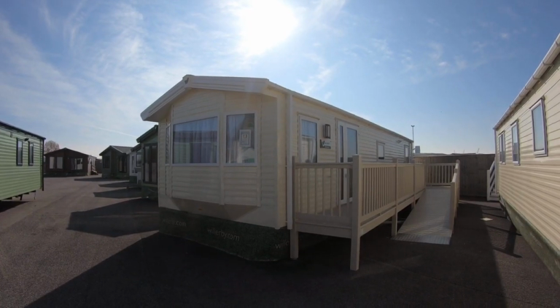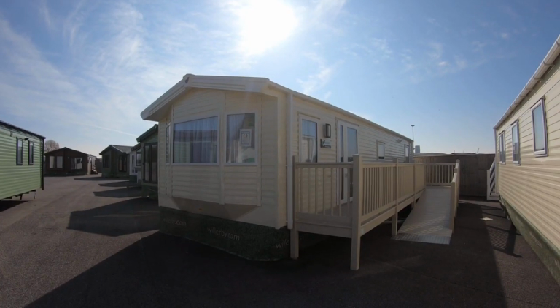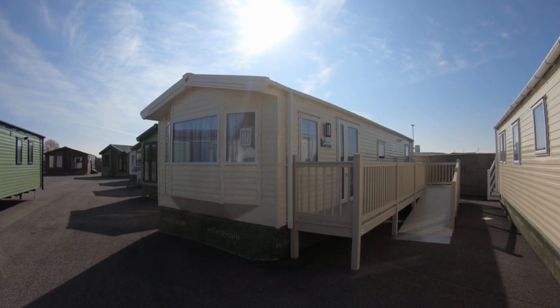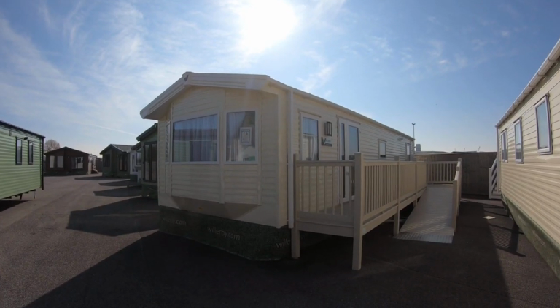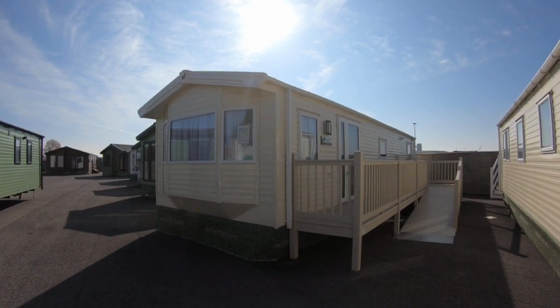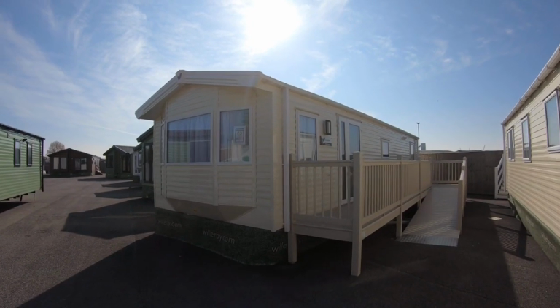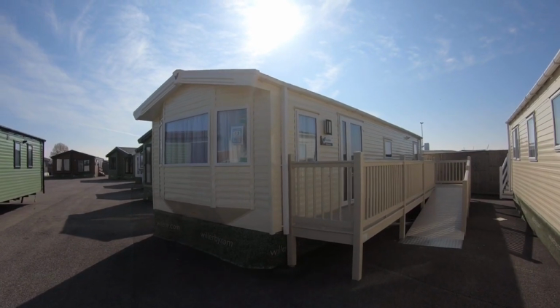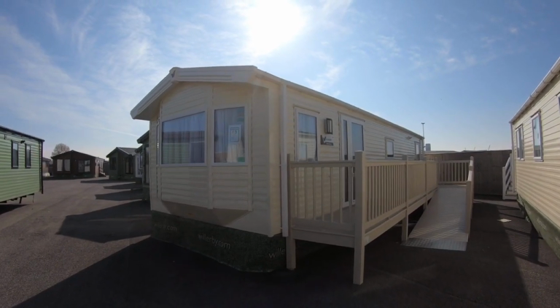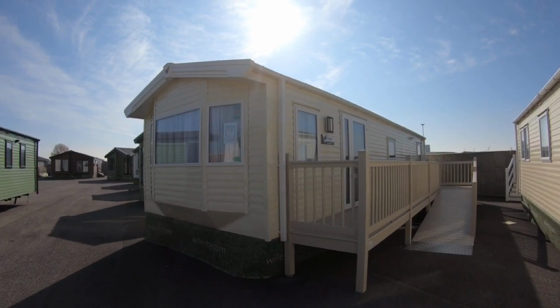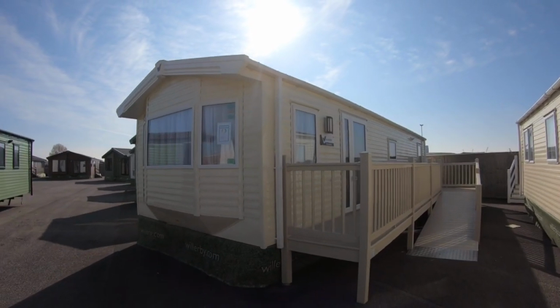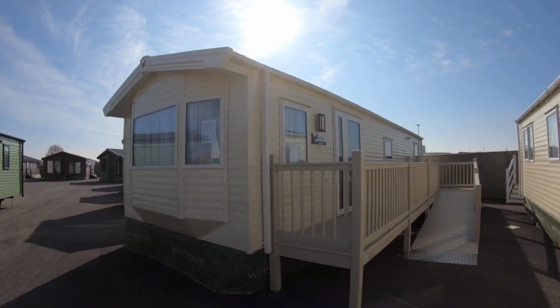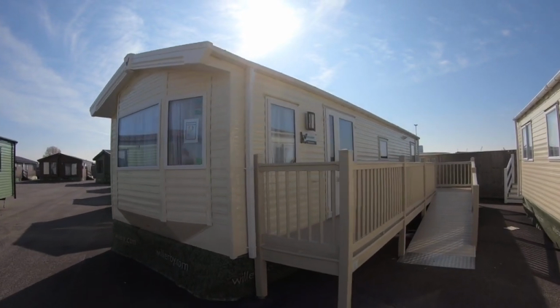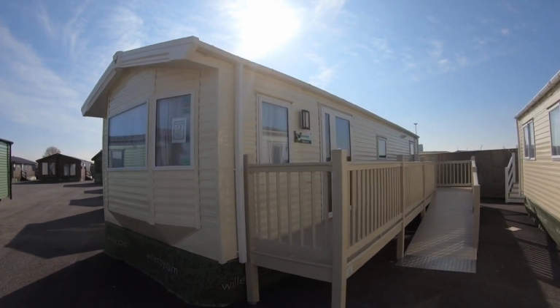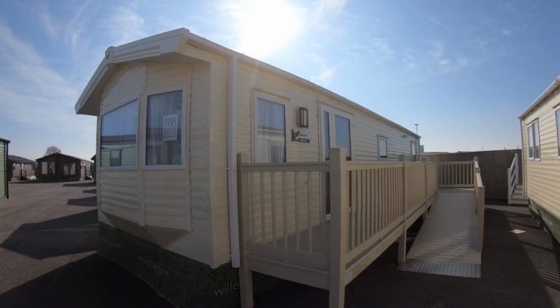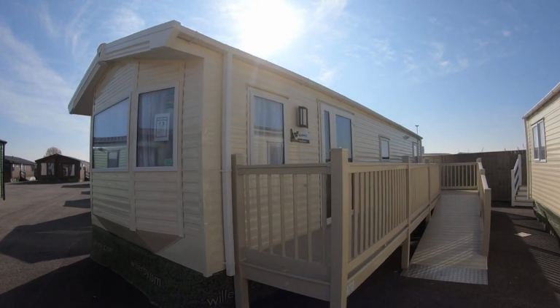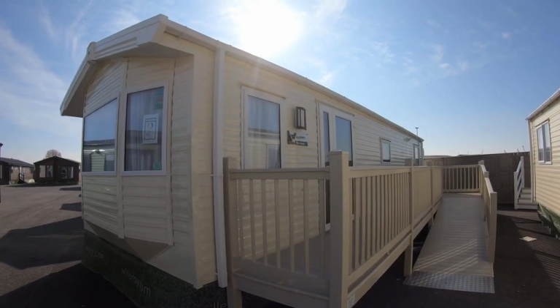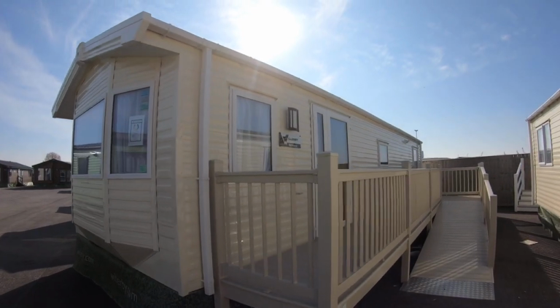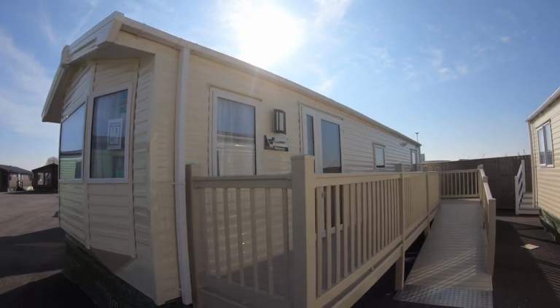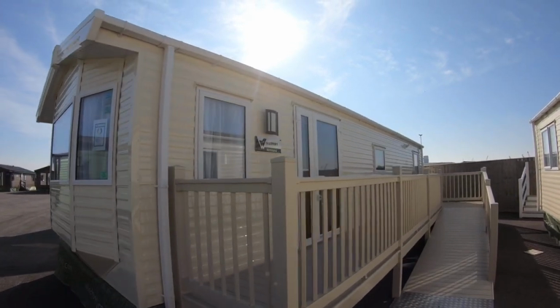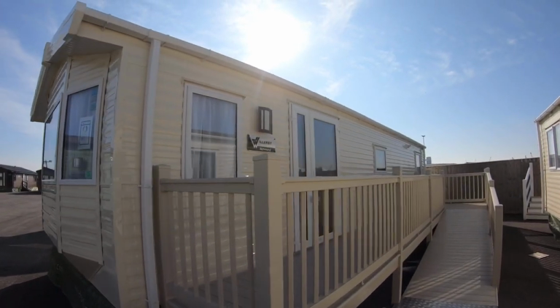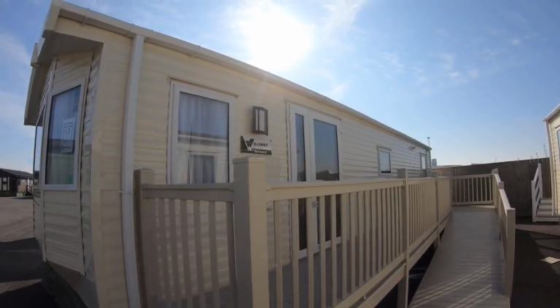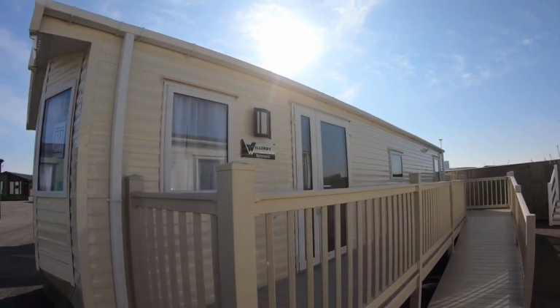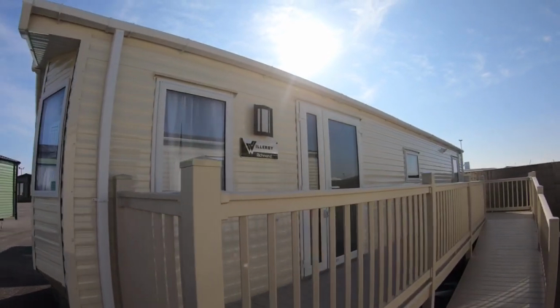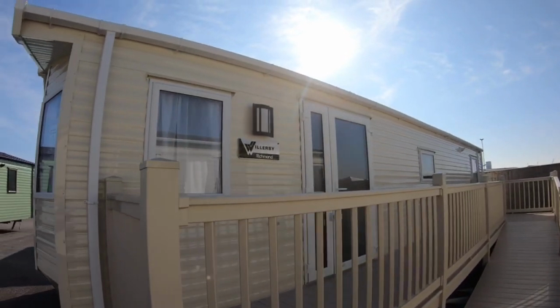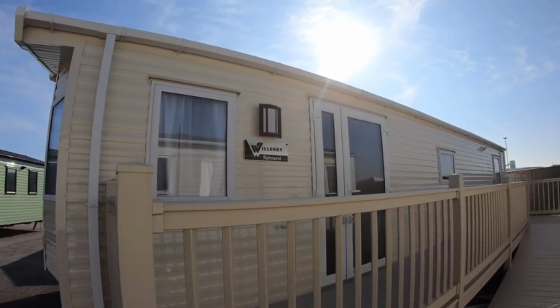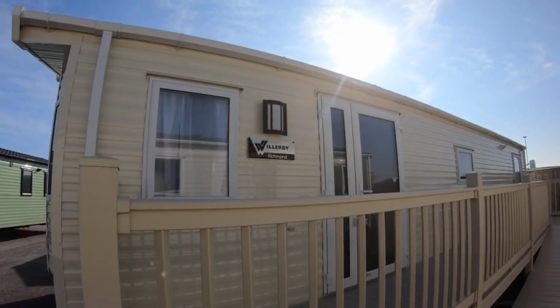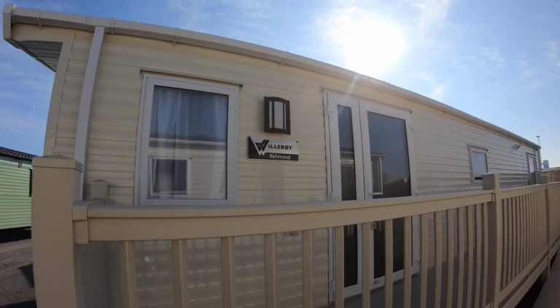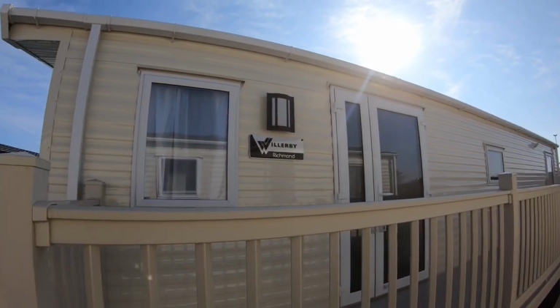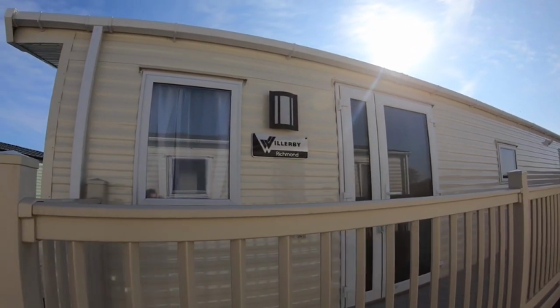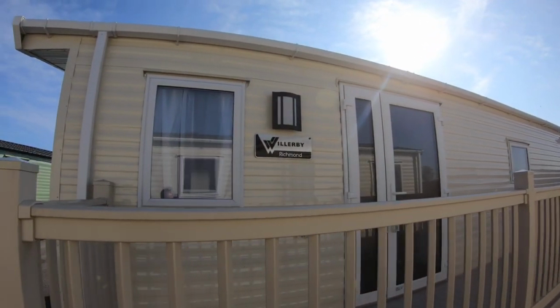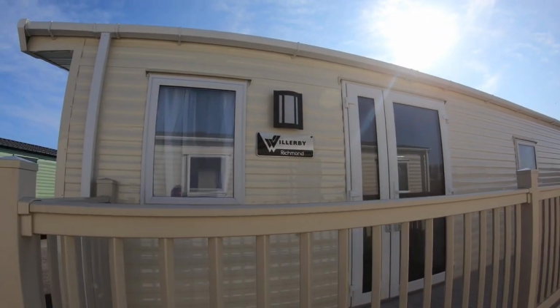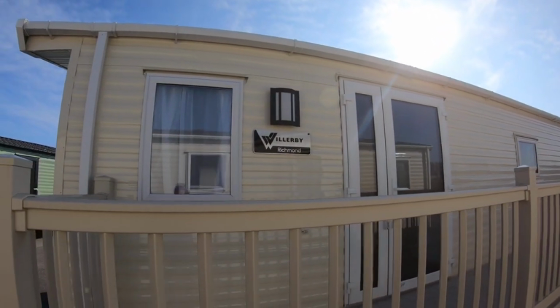Hi, Jamie Kirk here, Area Sales Manager for Willoughby. I'm going to give you a little preview of our Willoughby Richmond accessible model.